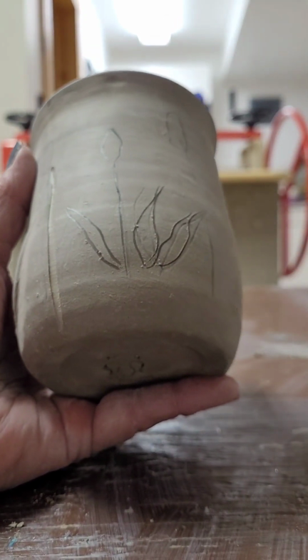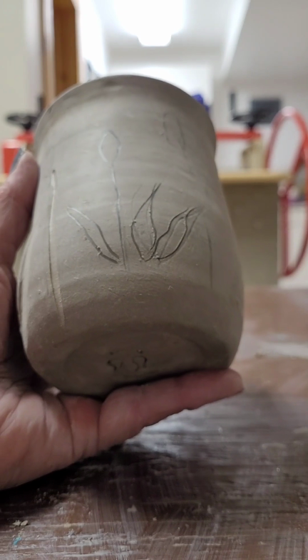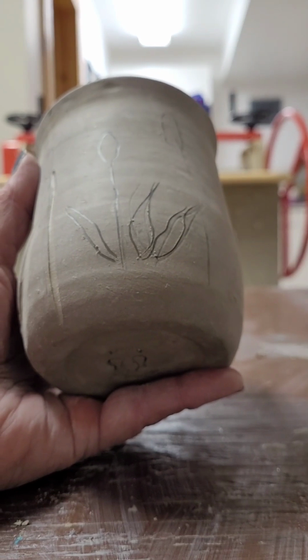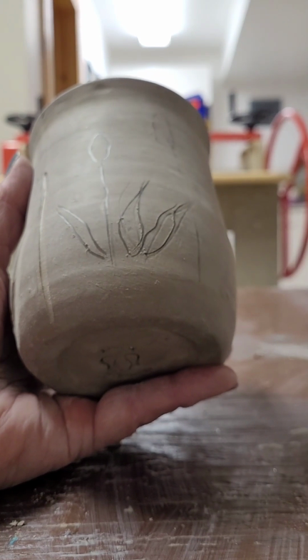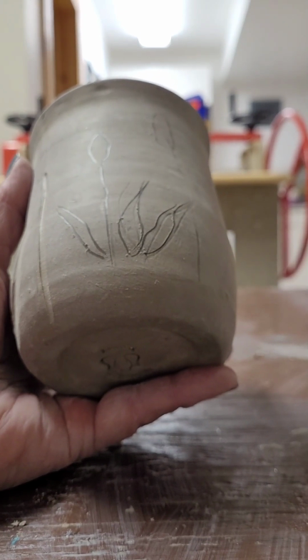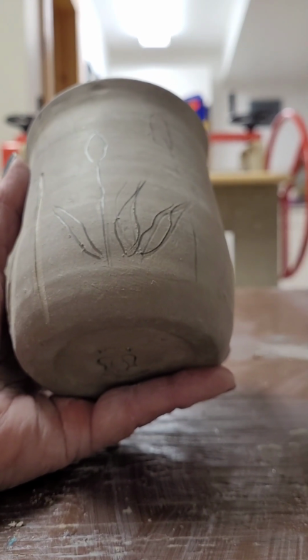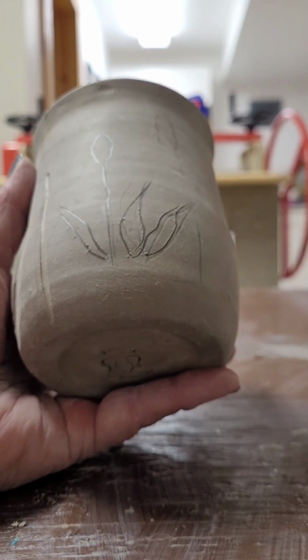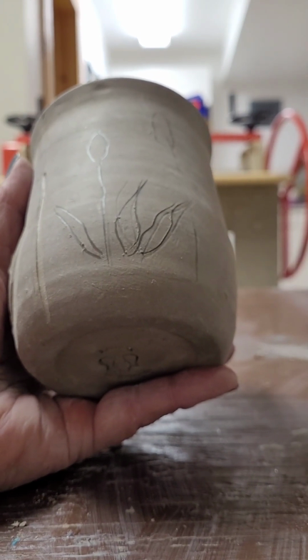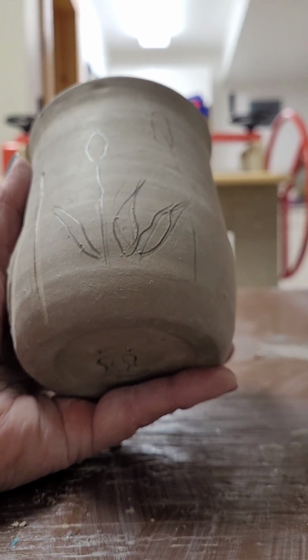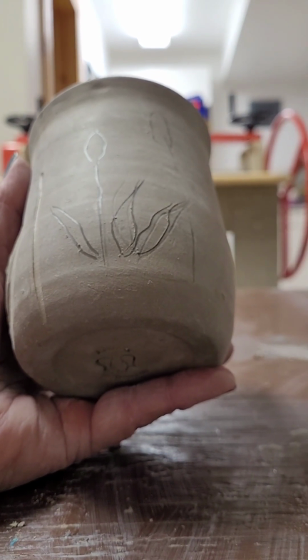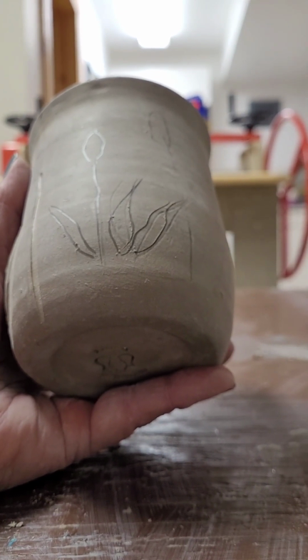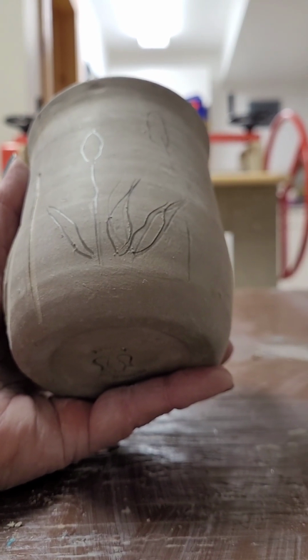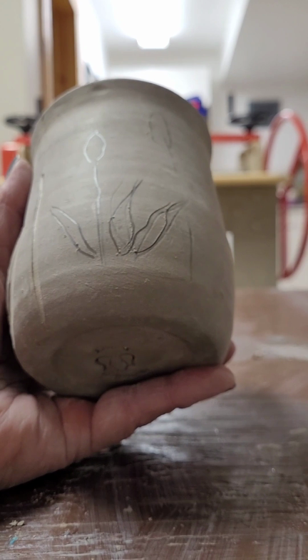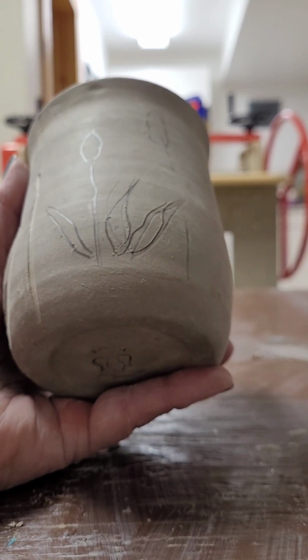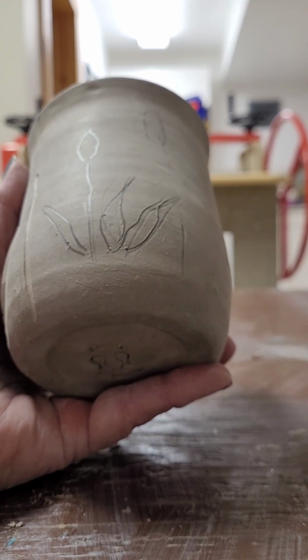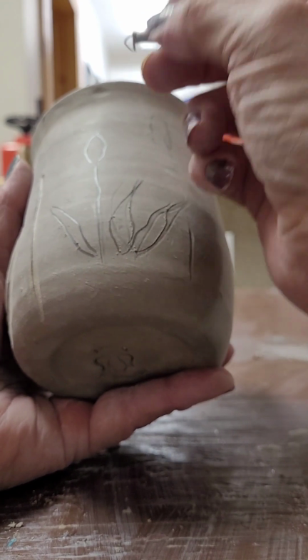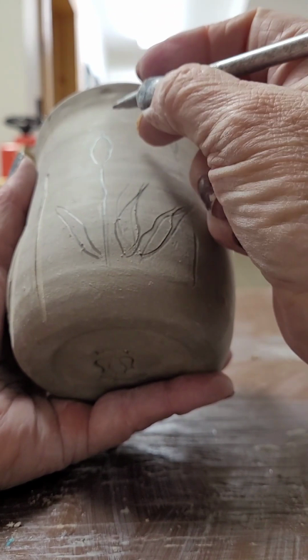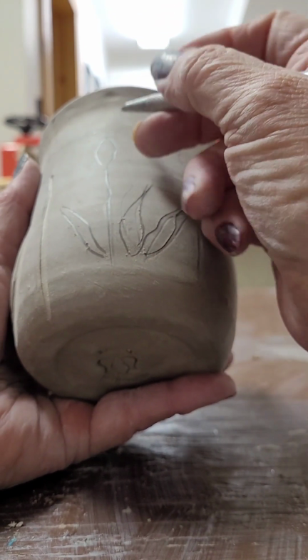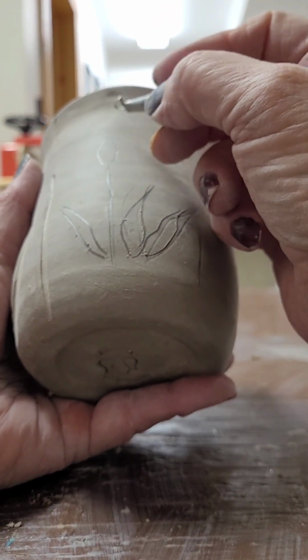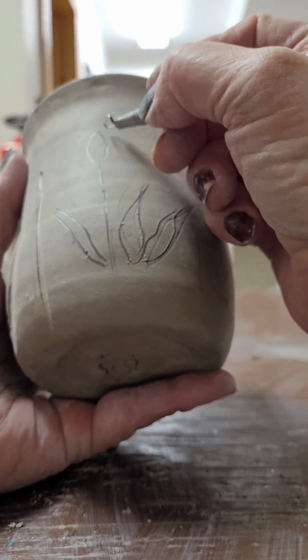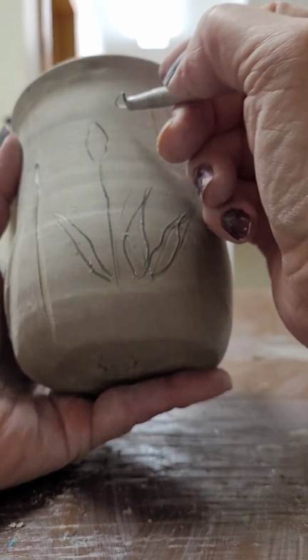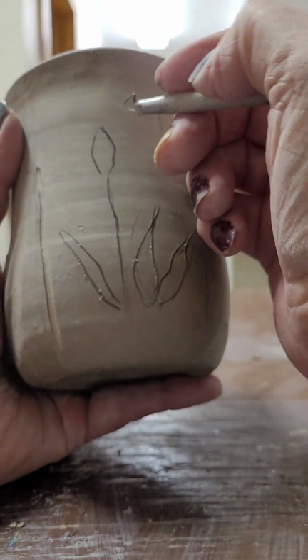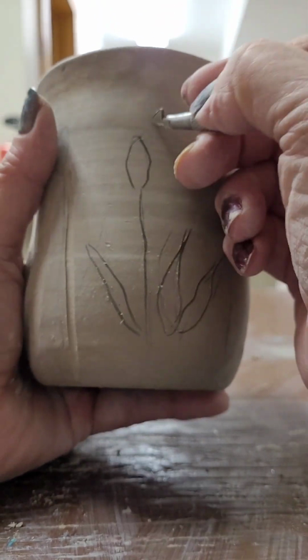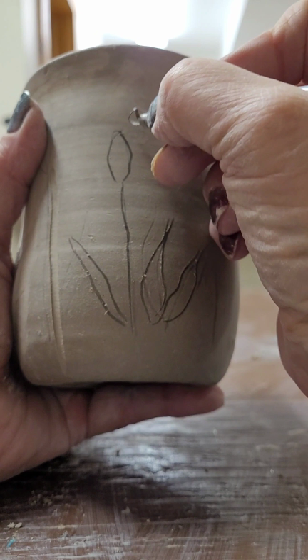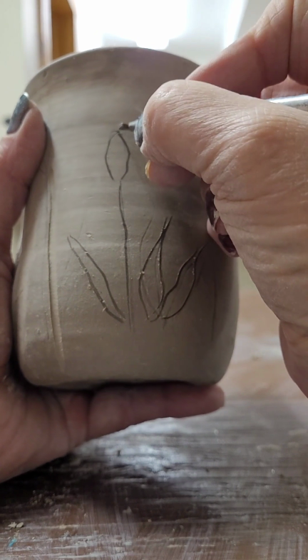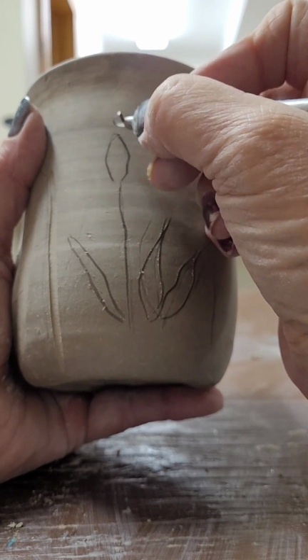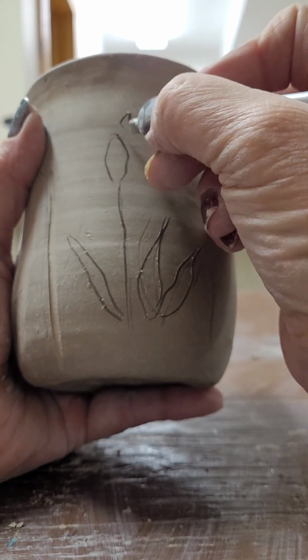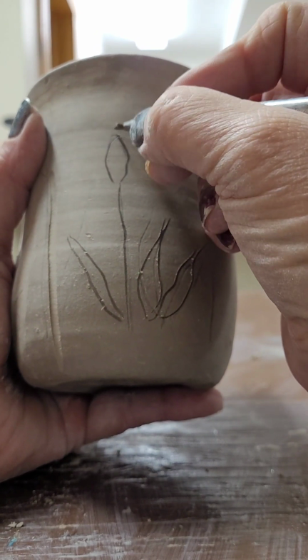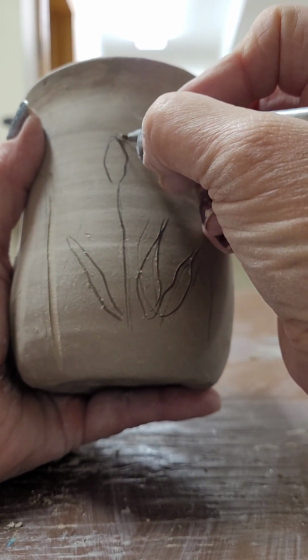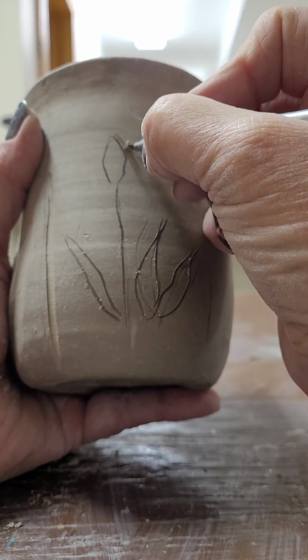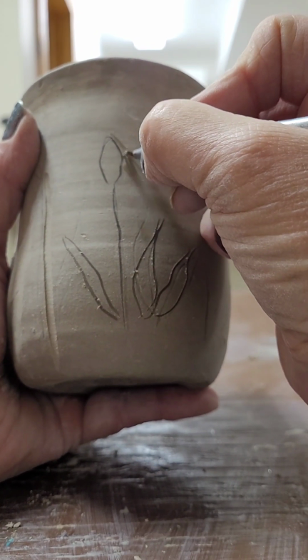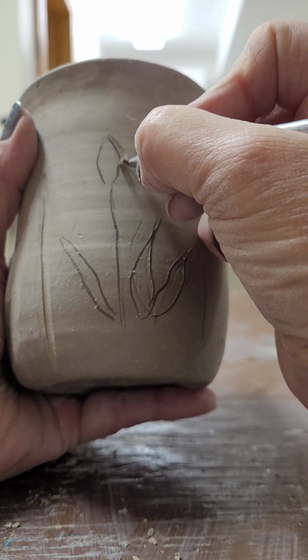They're not good cattail leaves — they should be right straight up — but it just gives it a little bit of a different type of leaf. So I take my small carving tool and carve the edges around, holding it at an angle.